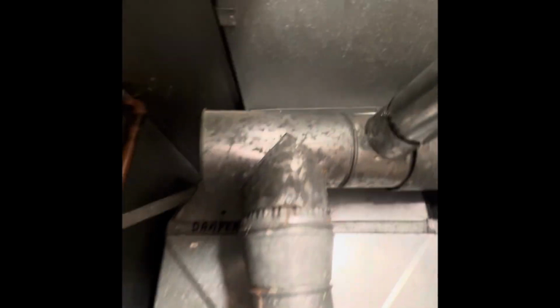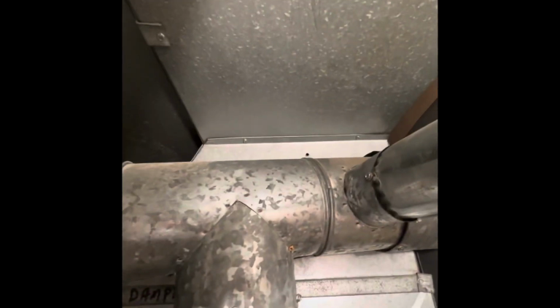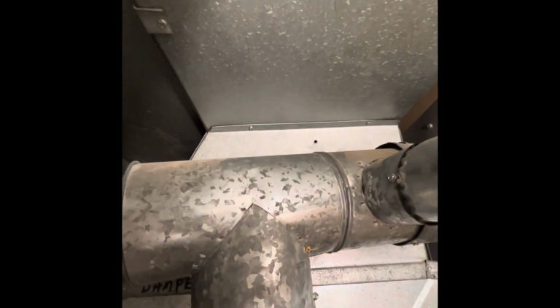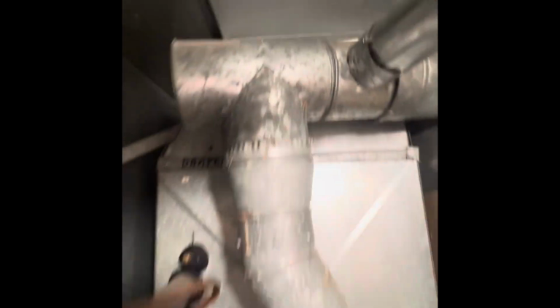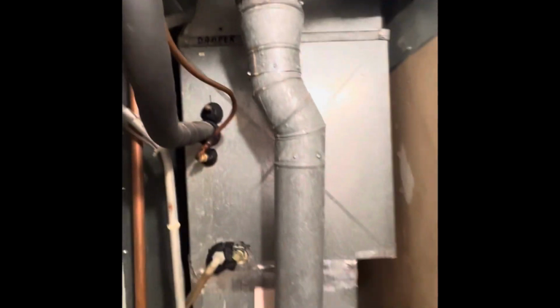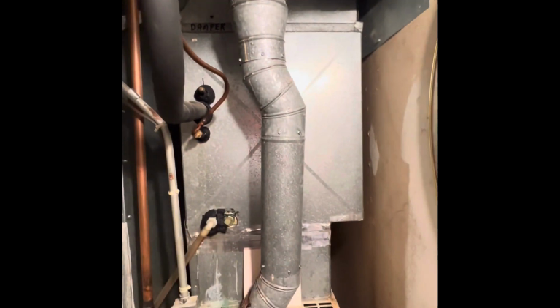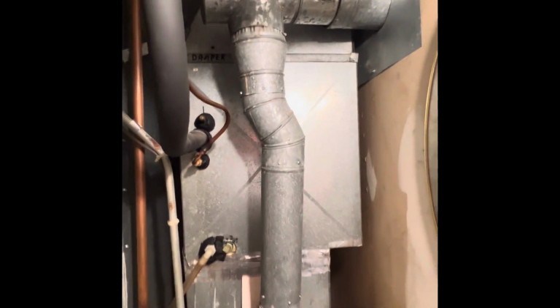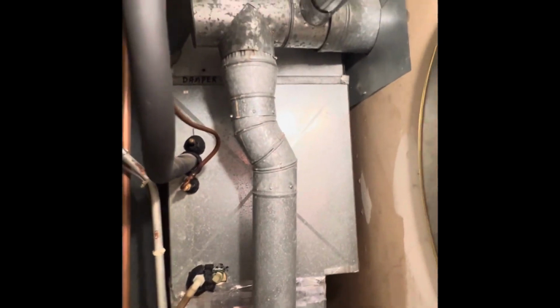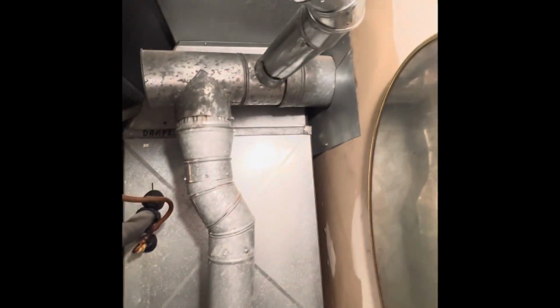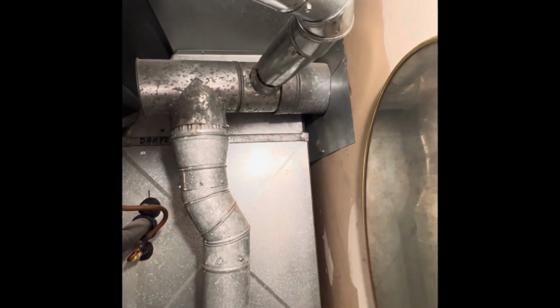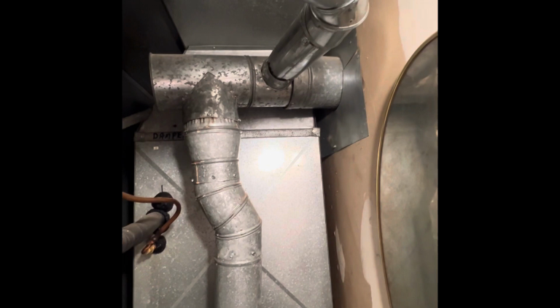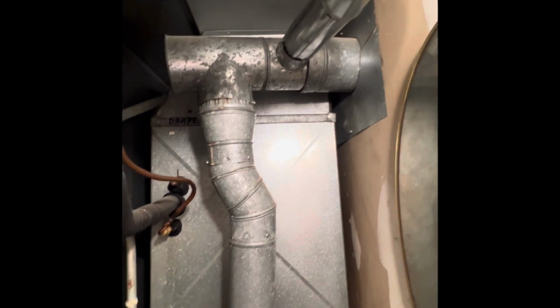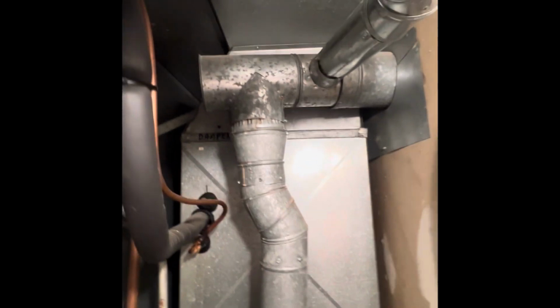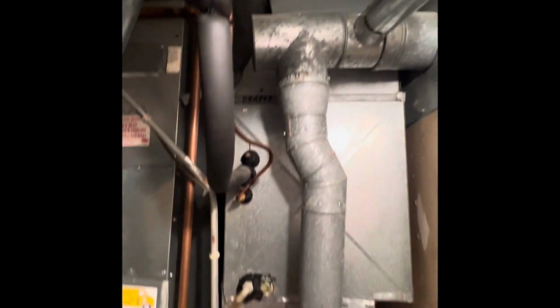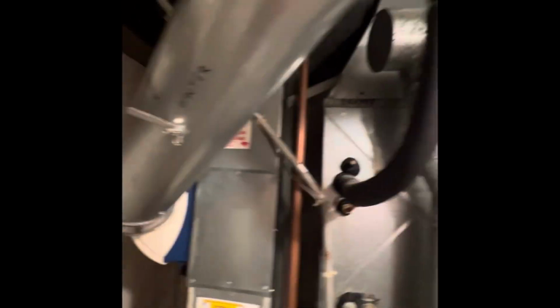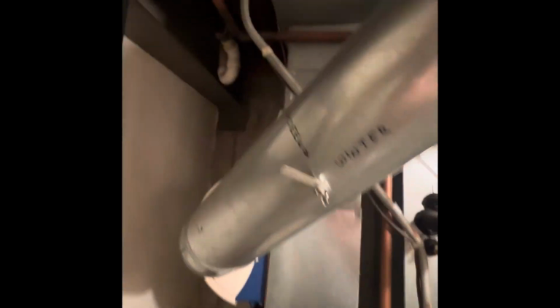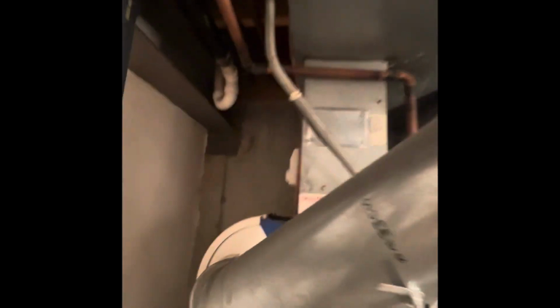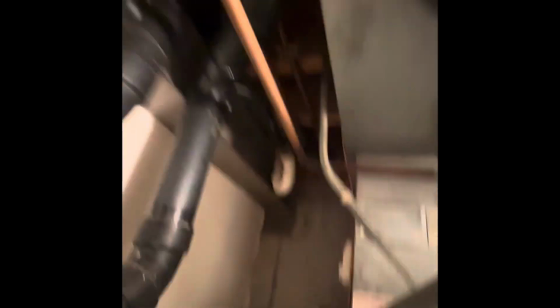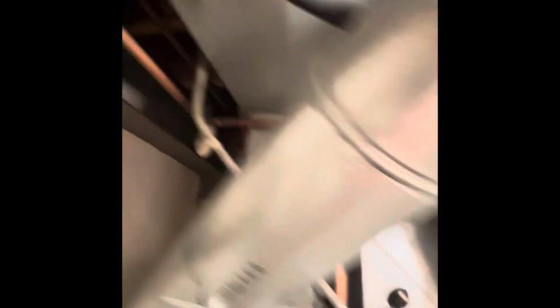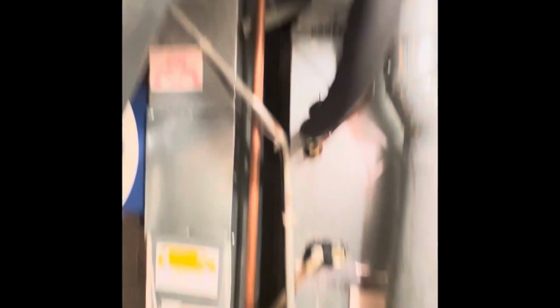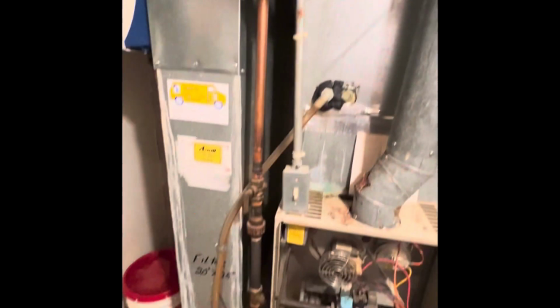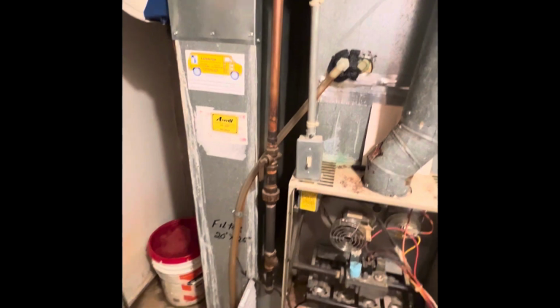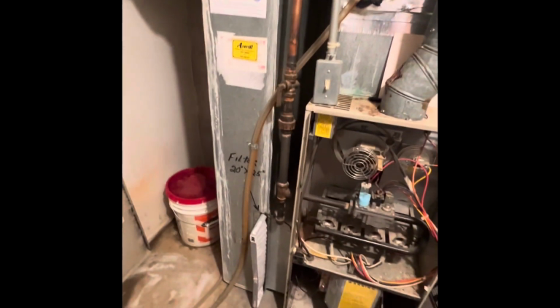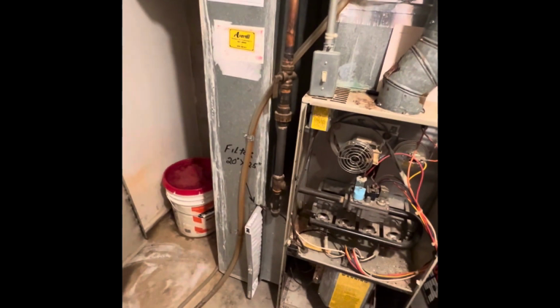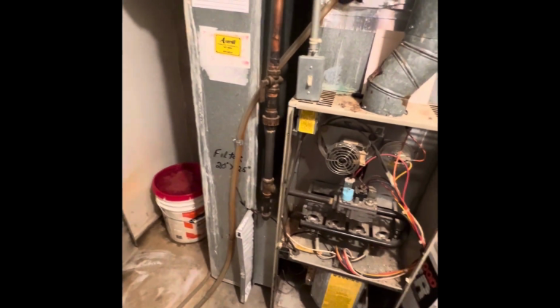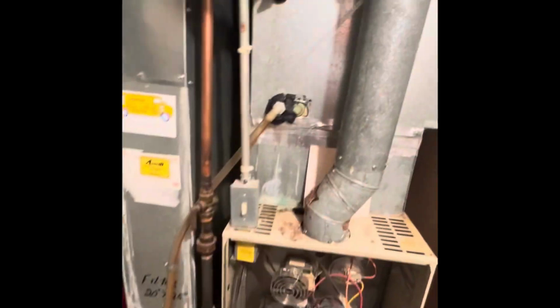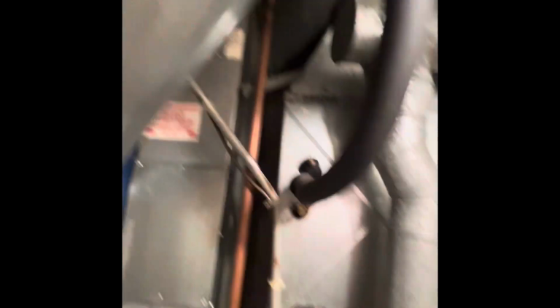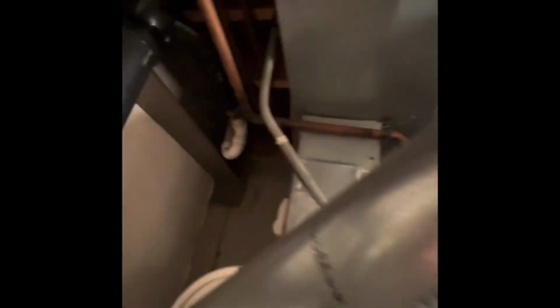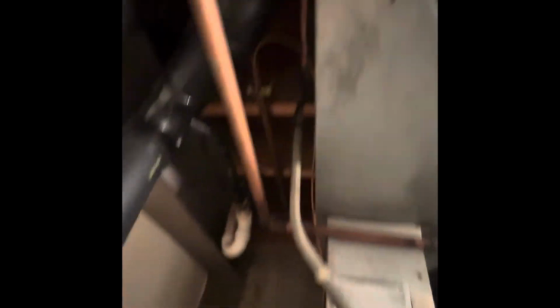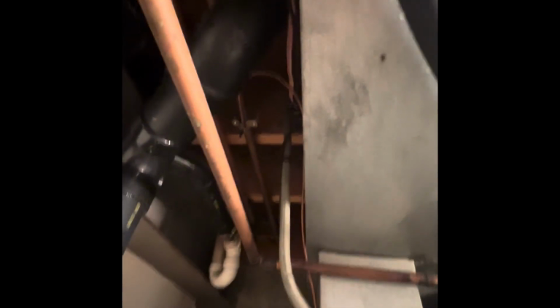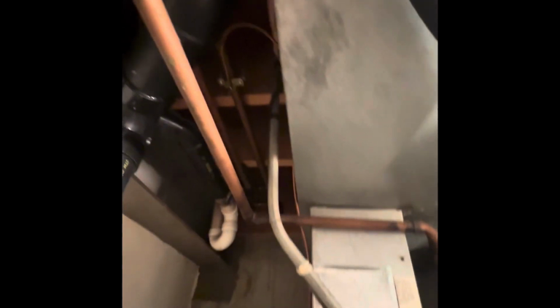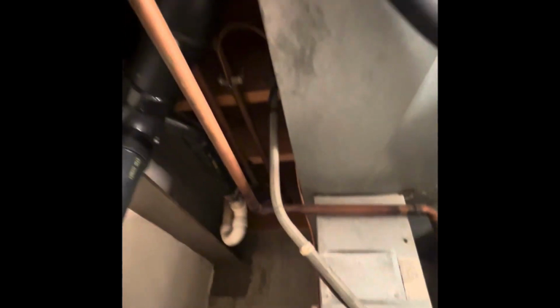We'll have to rebuild the plenum on top of the coil and then do our flue line last. Copper lines for gas are coming in — we'll need new unions, disconnects, and shutoffs. We'll also handle the electrical where it comes down from the ceiling.